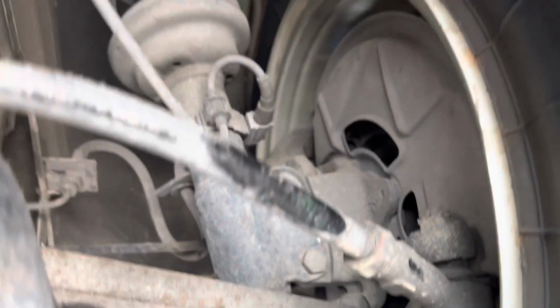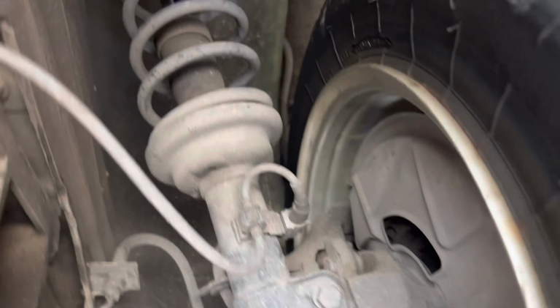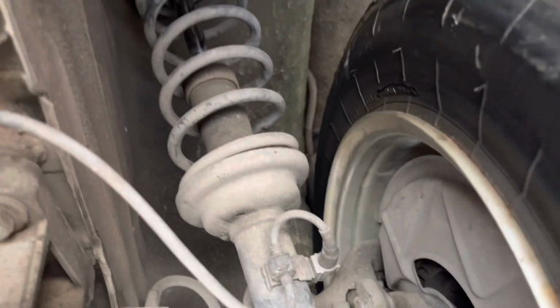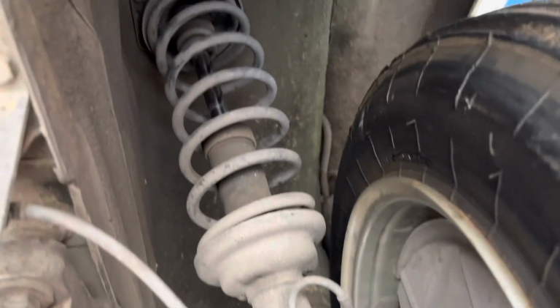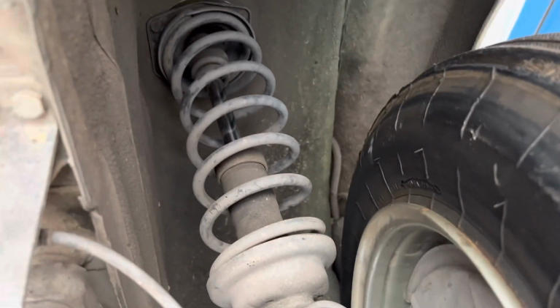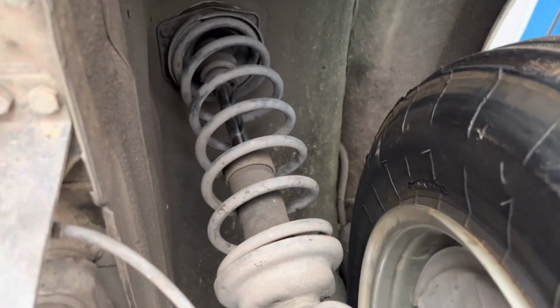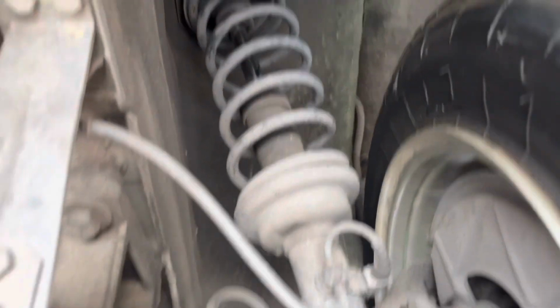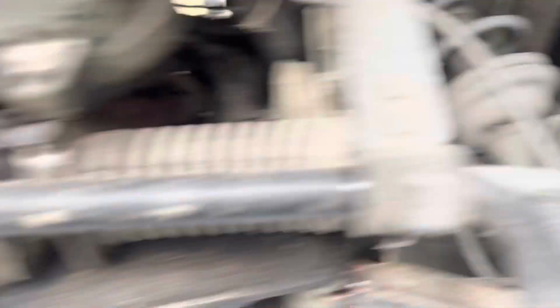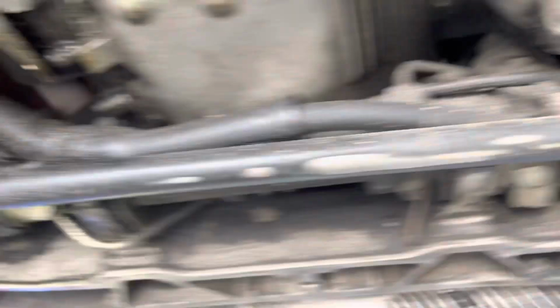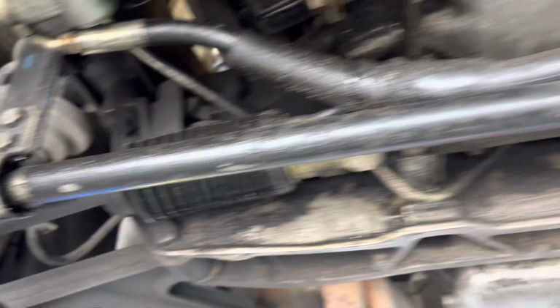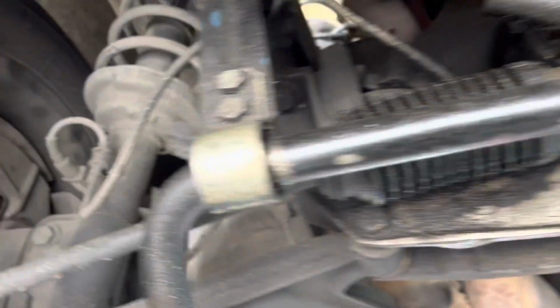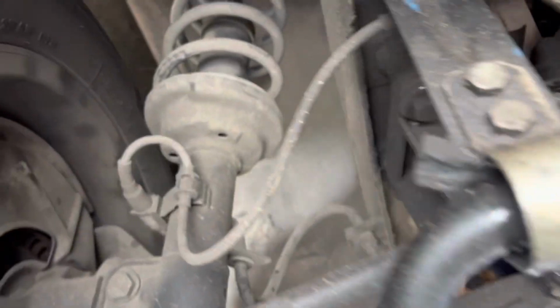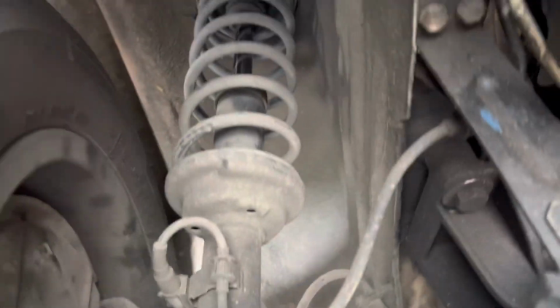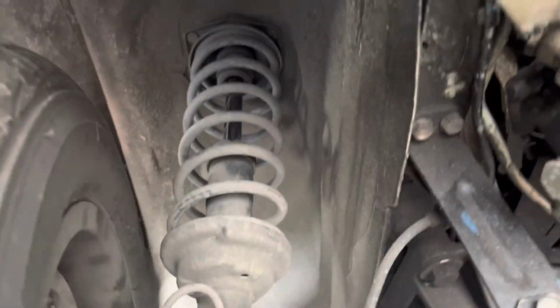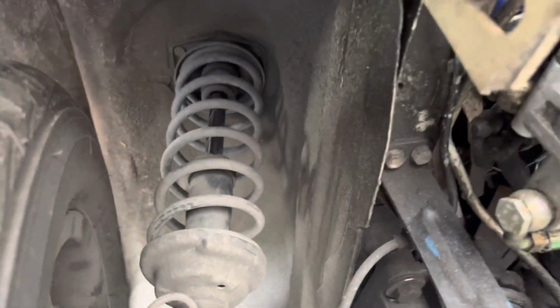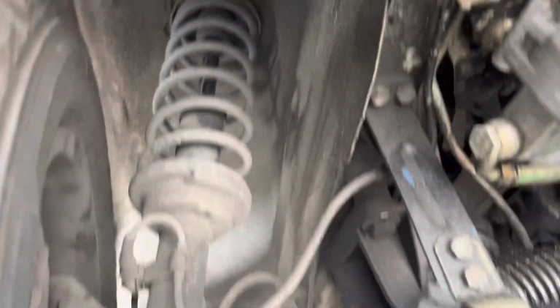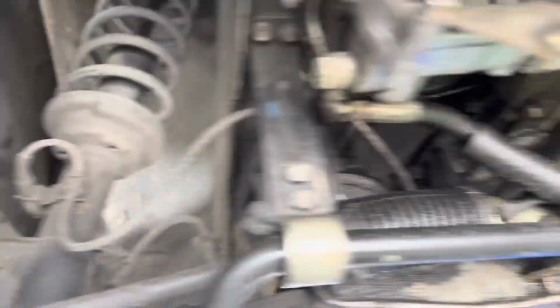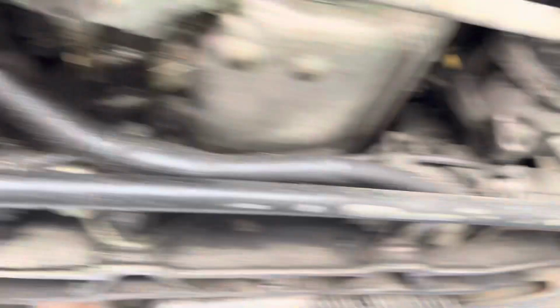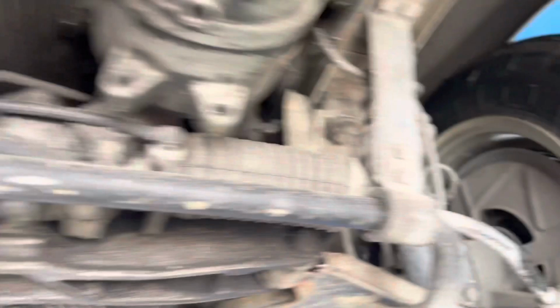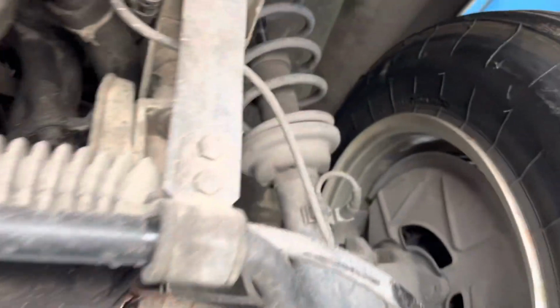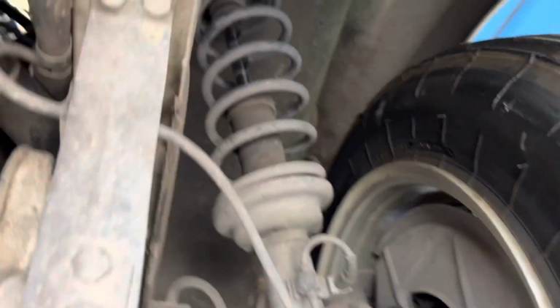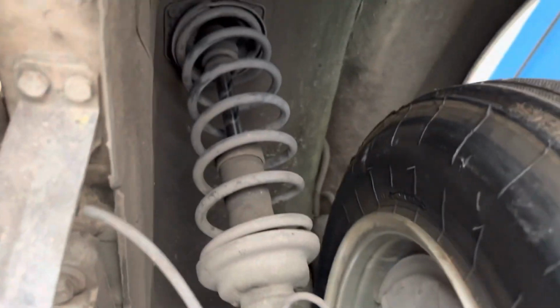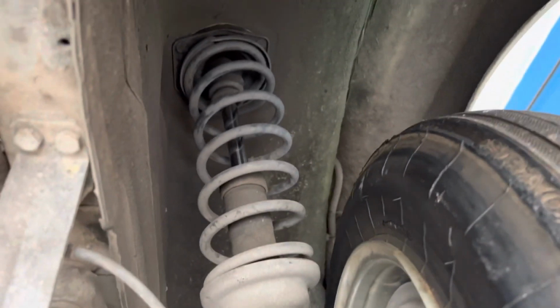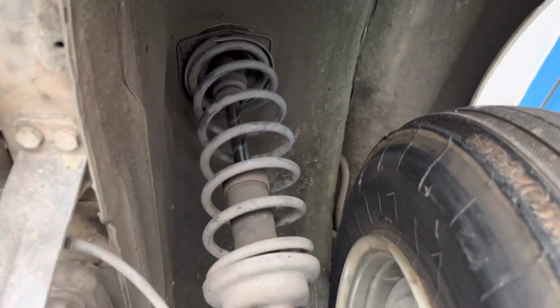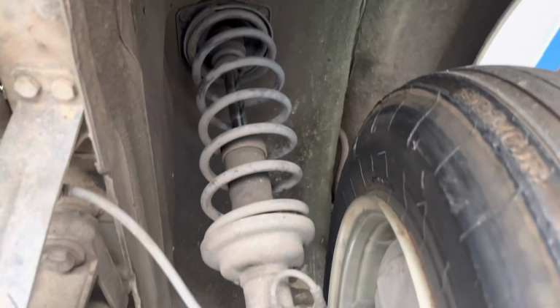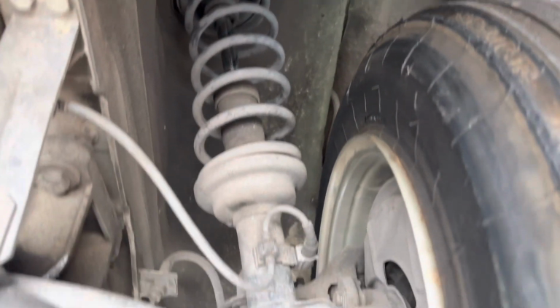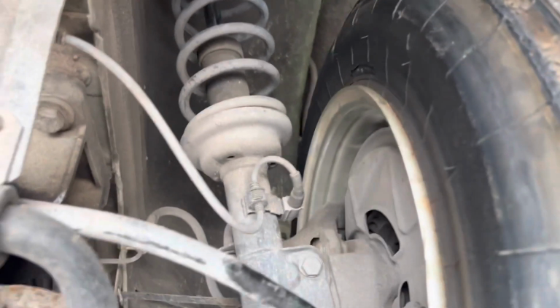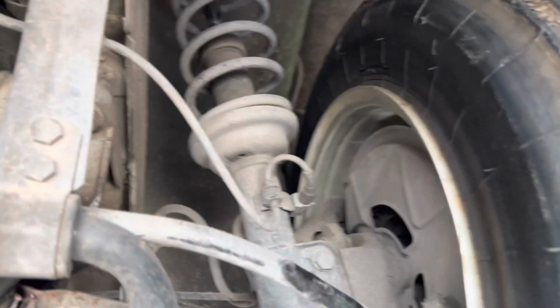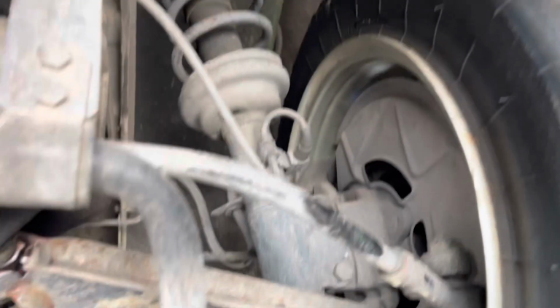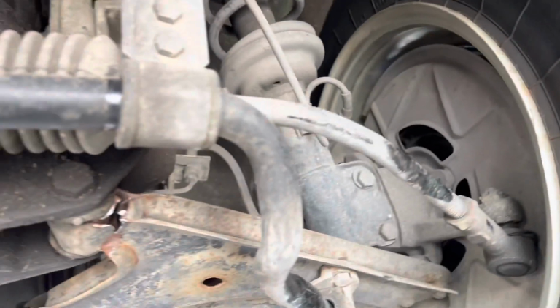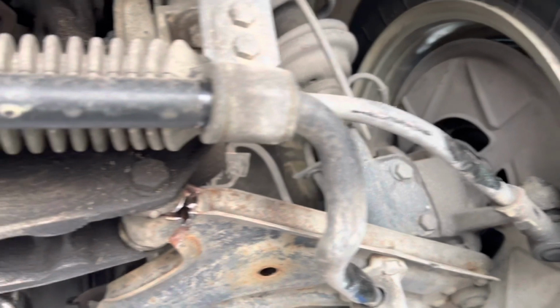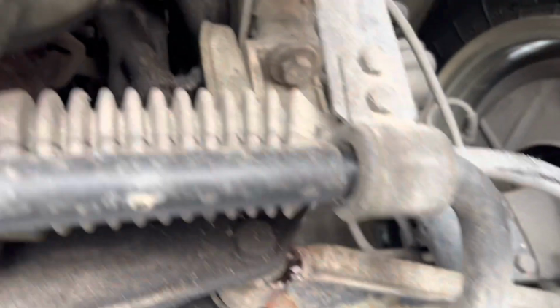The strut is bent. Here's a good strut. Bad strut. The wheel's jacked up.